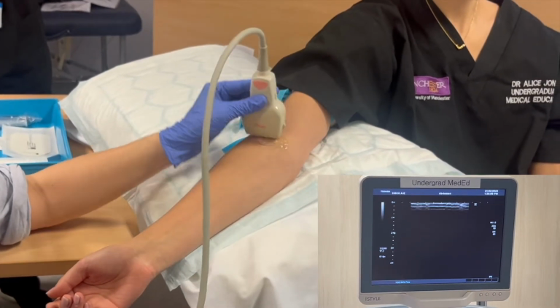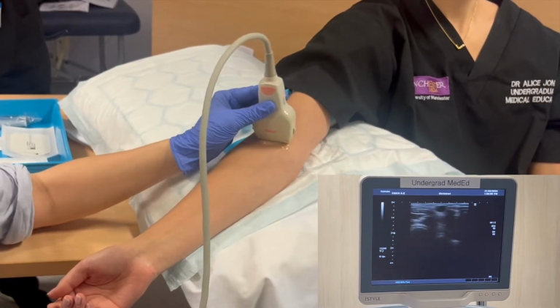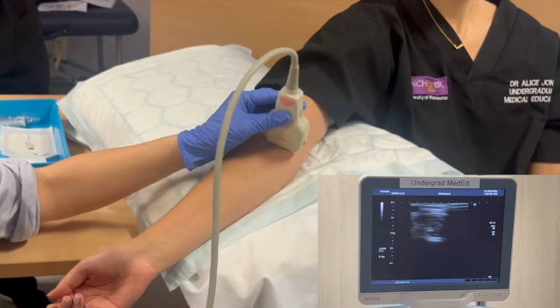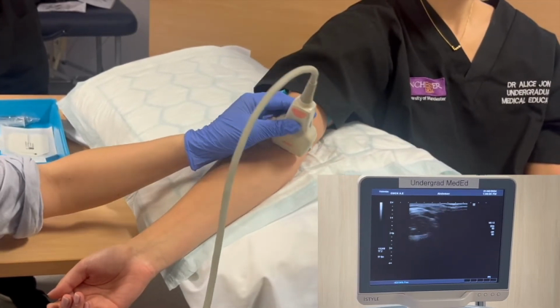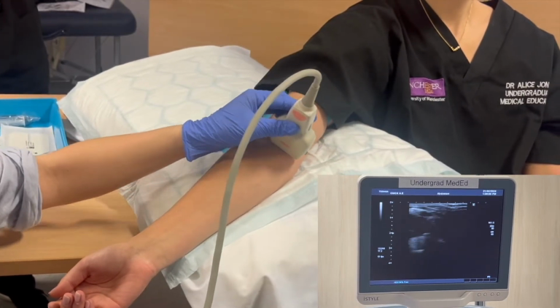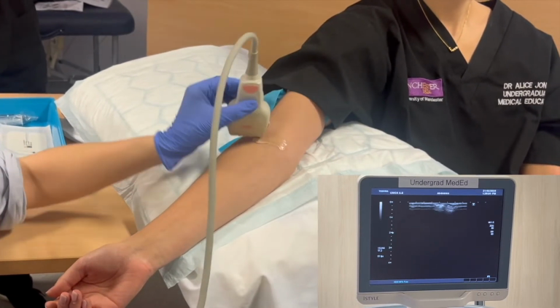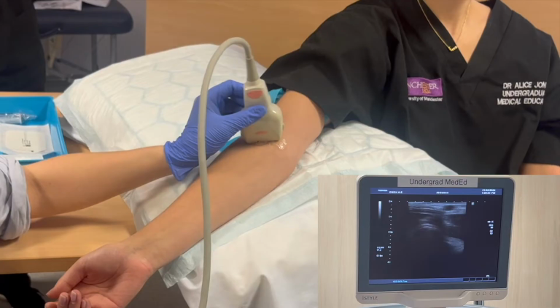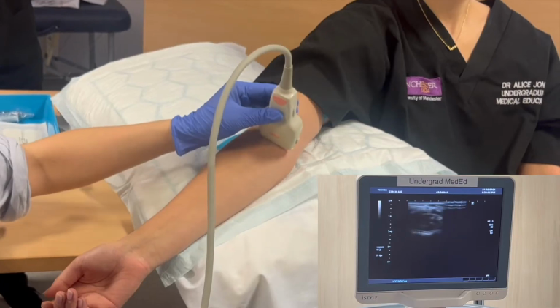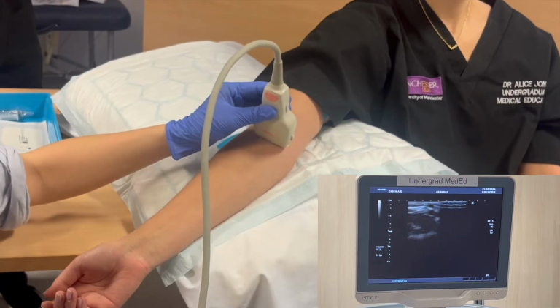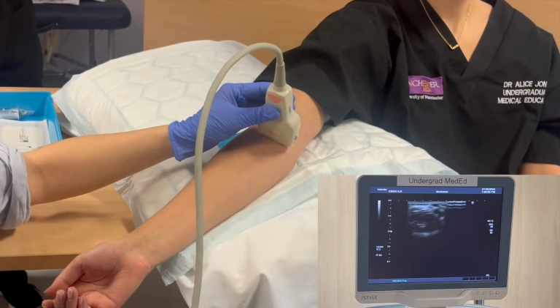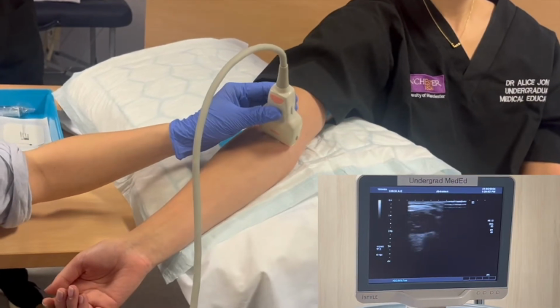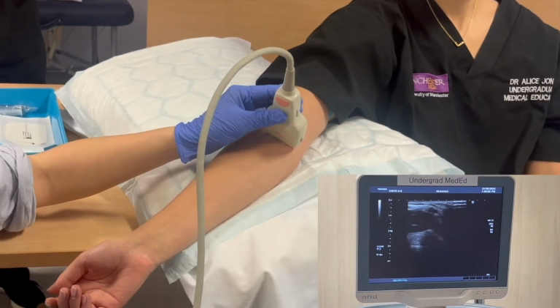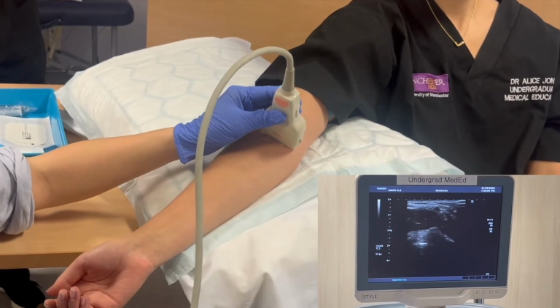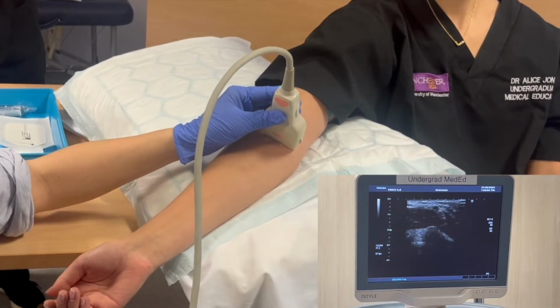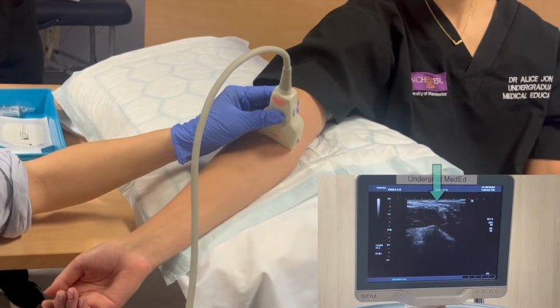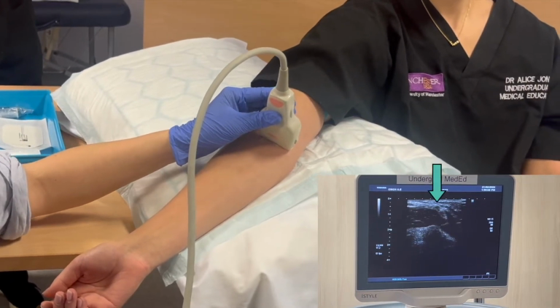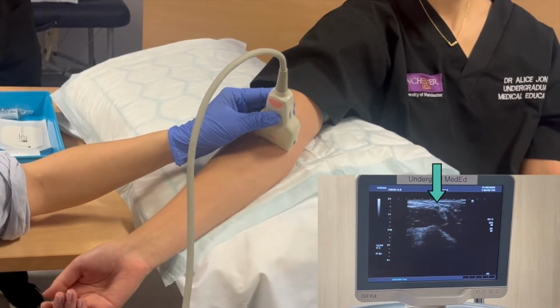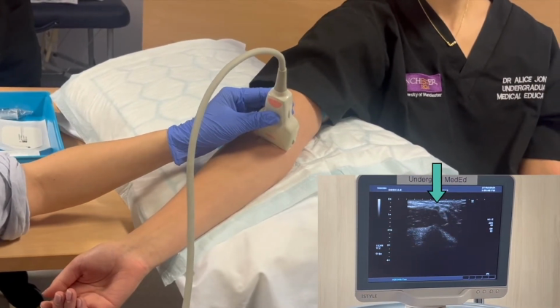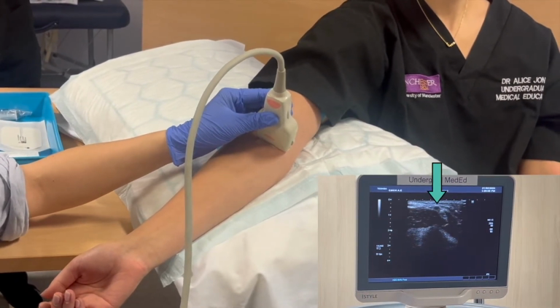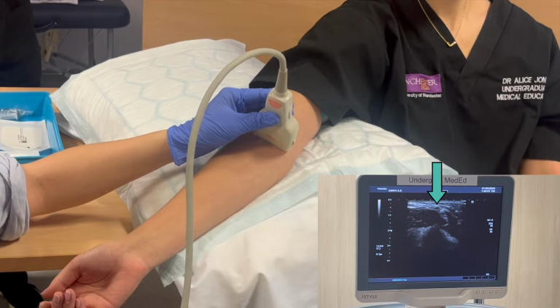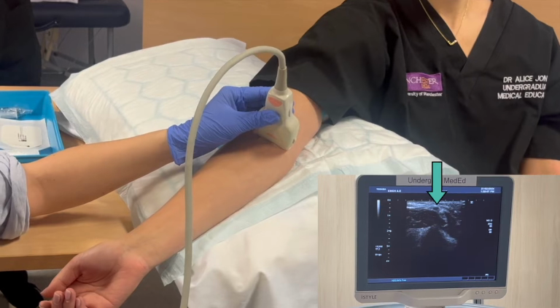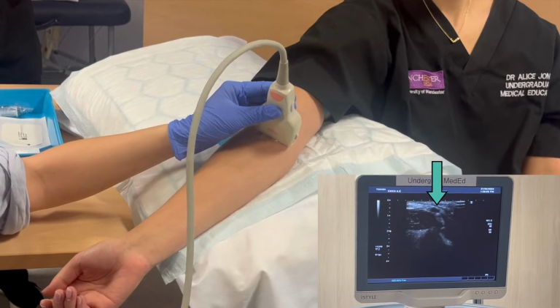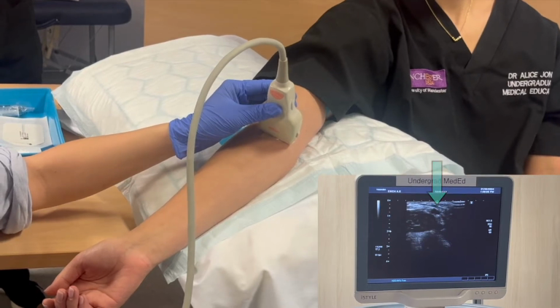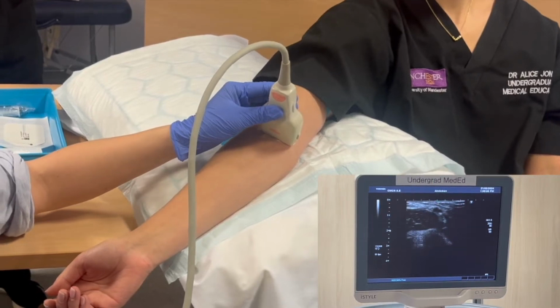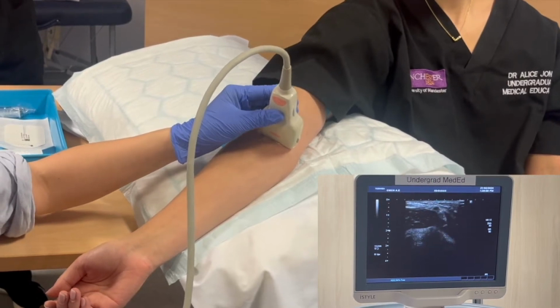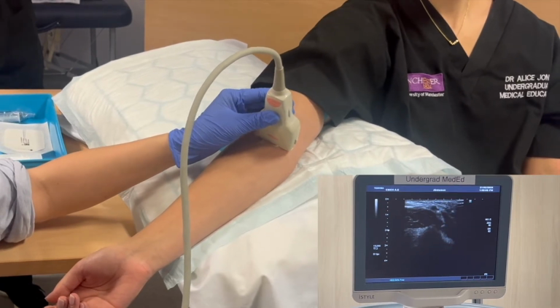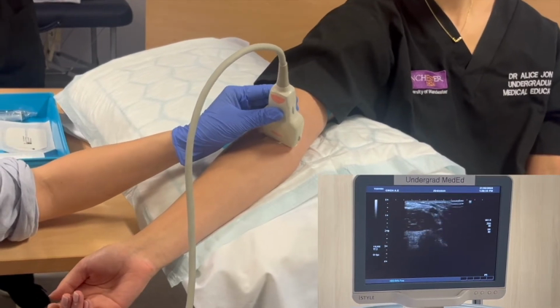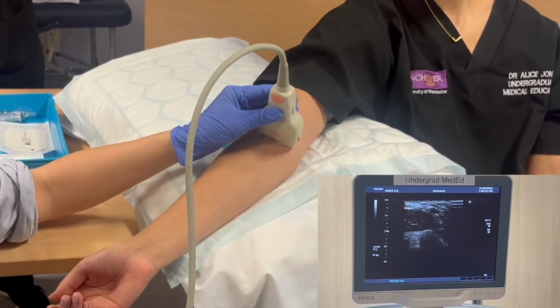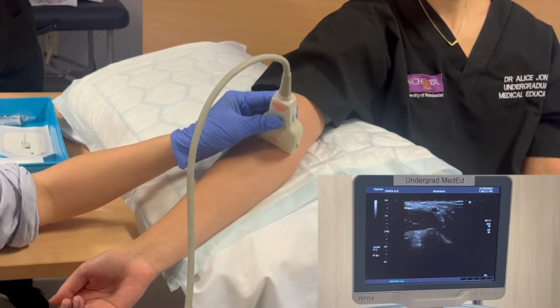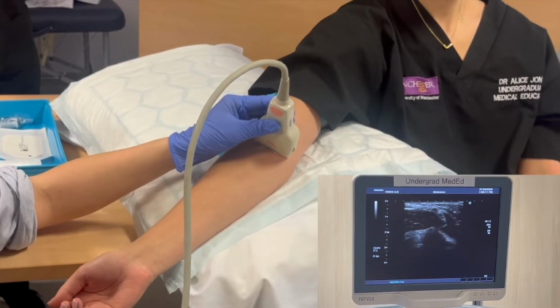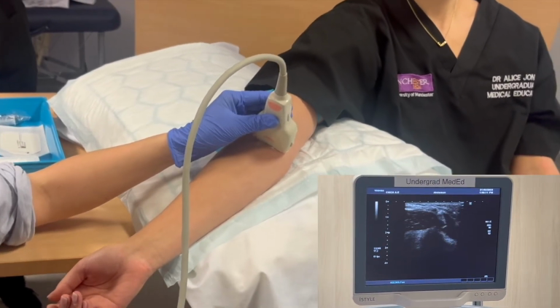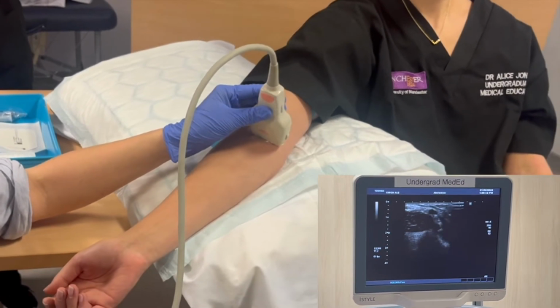This is in comparison to how arteries appear. When I scan medially and locate the brachial artery you can see it is pulsatile, and it also doesn't fully compress when pressure is applied.